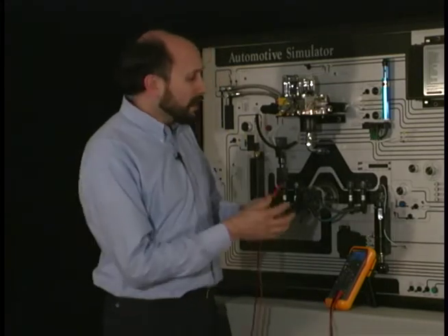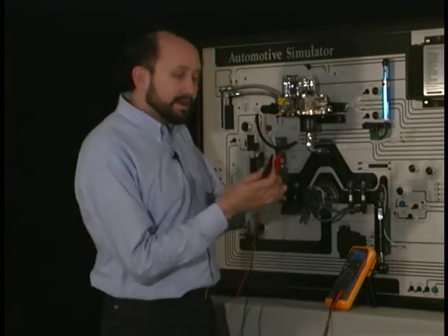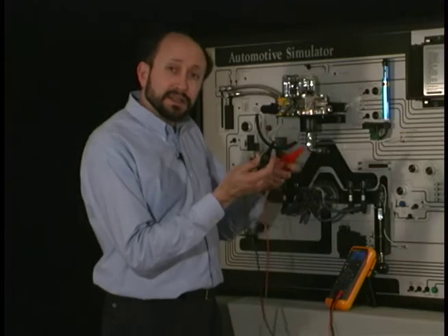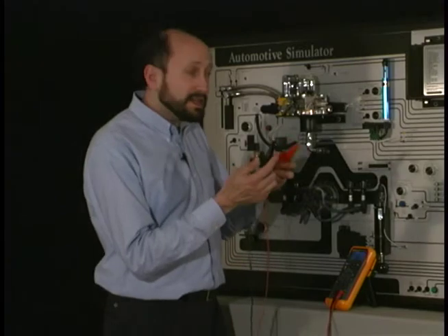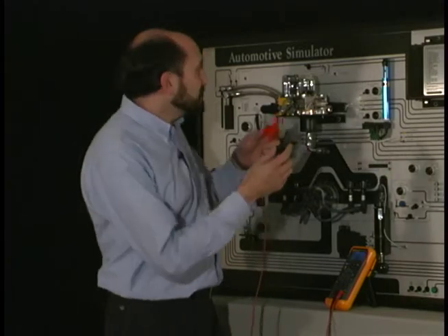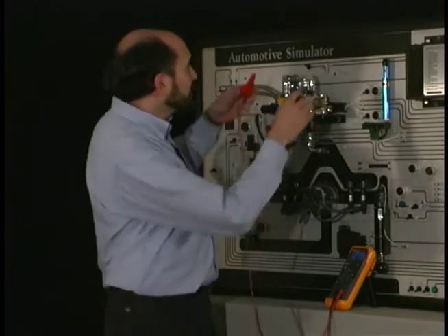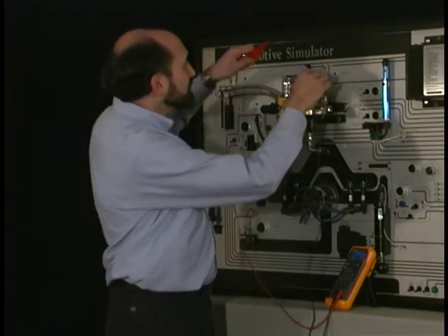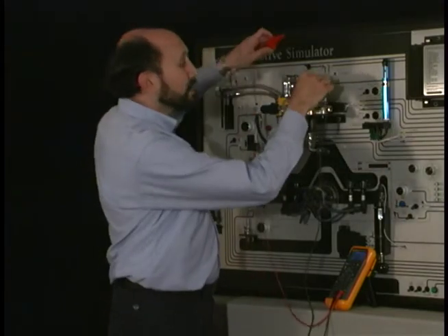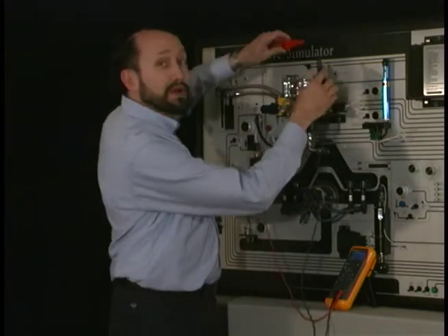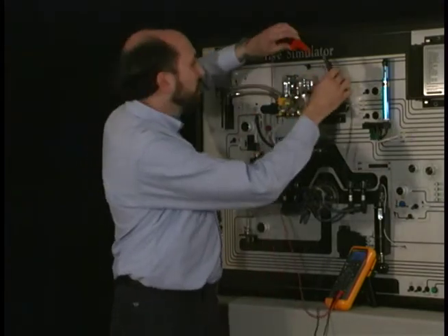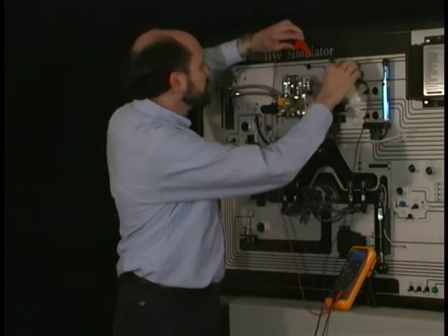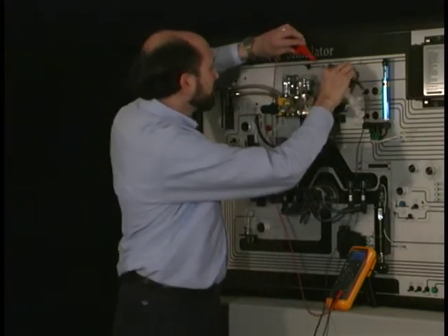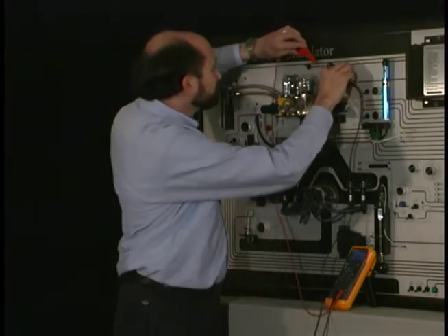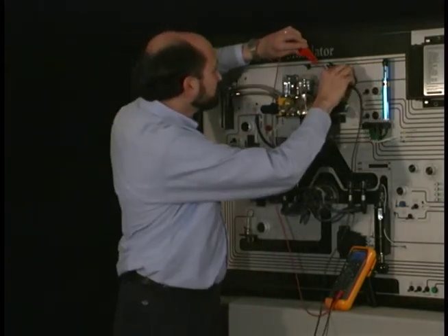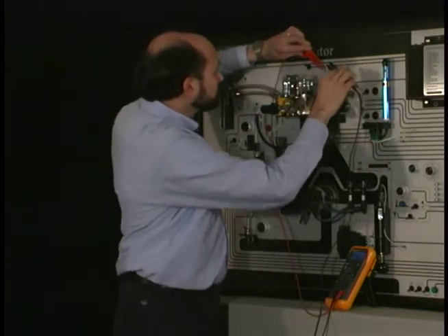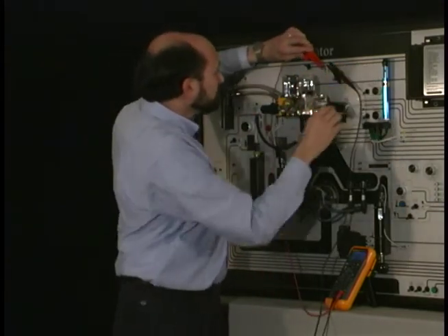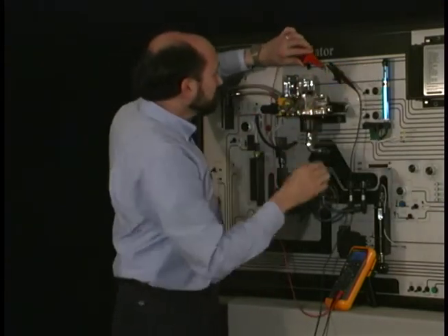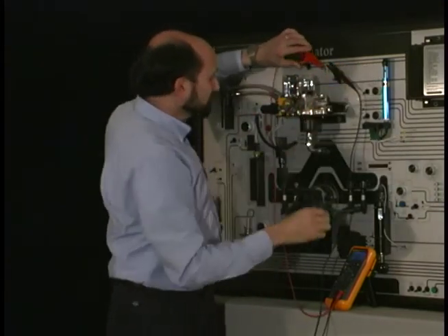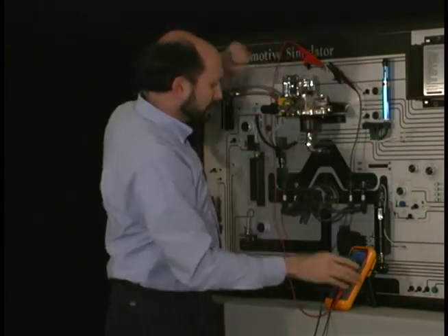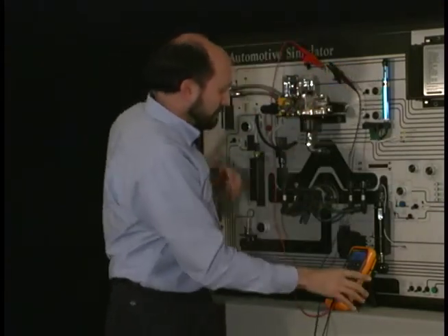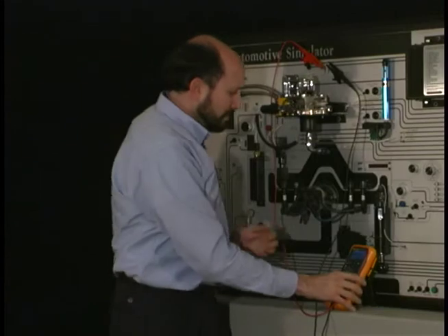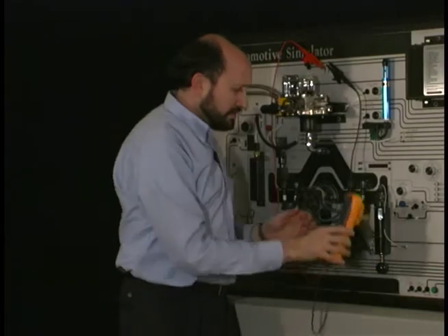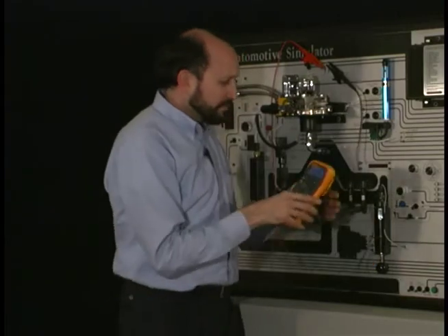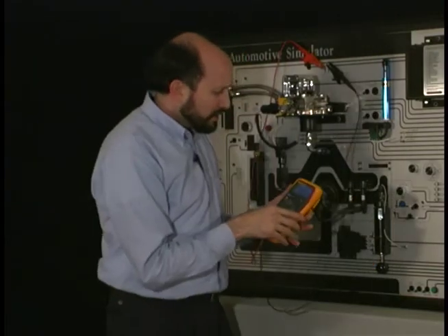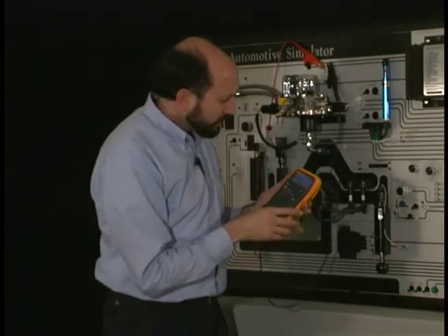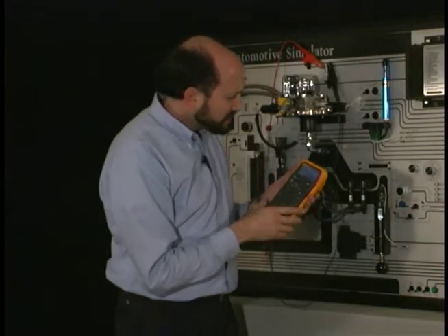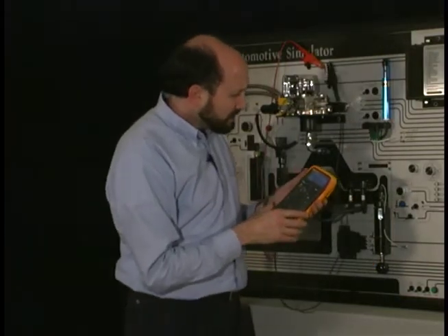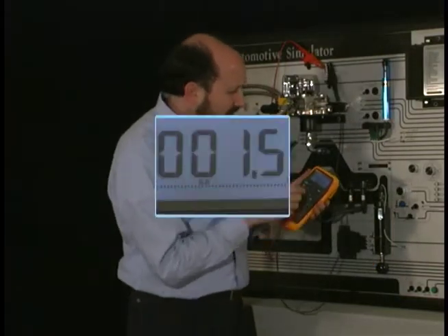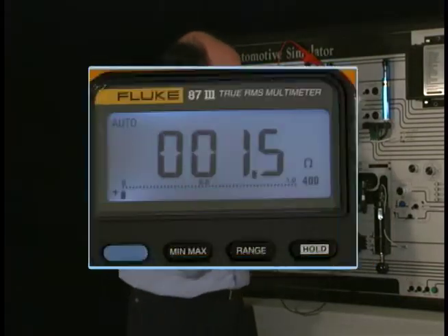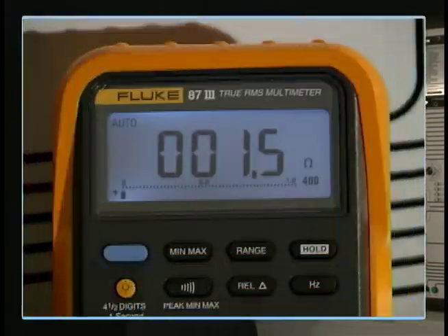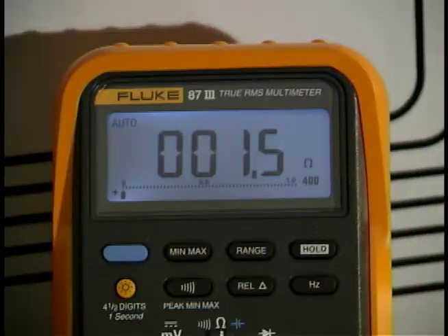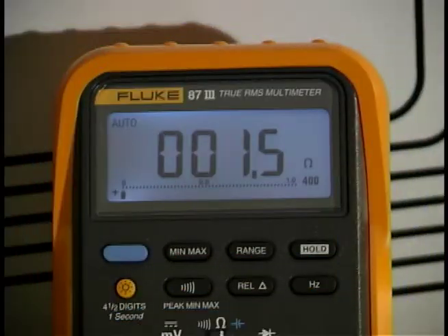I'm going to take the test leads and connect up to my throttle body injector. We can see that's just a little over an ohm.